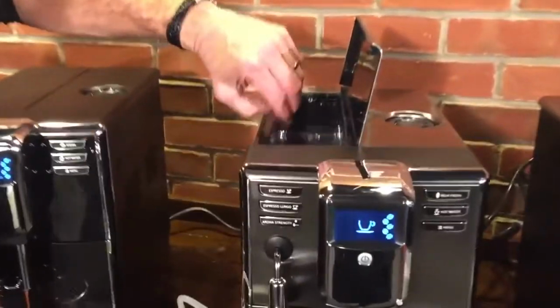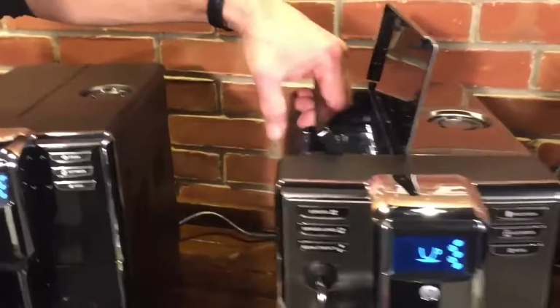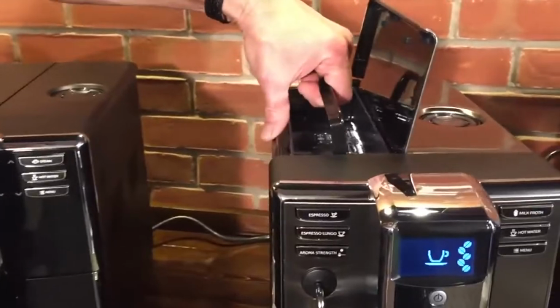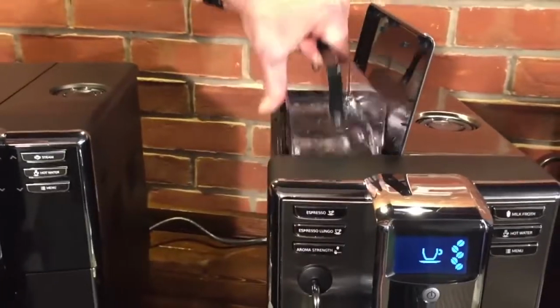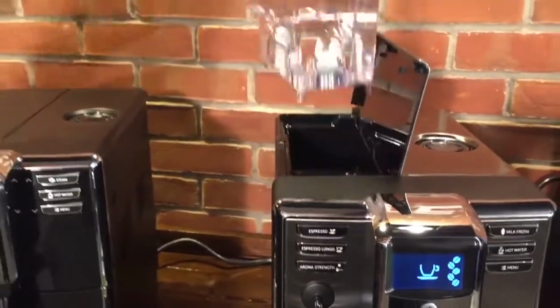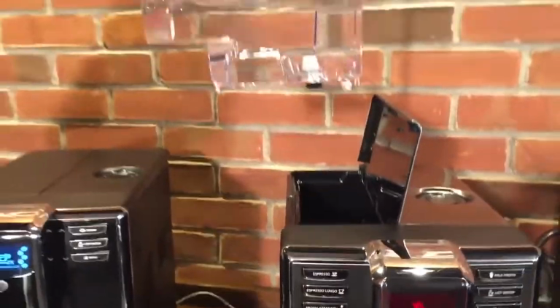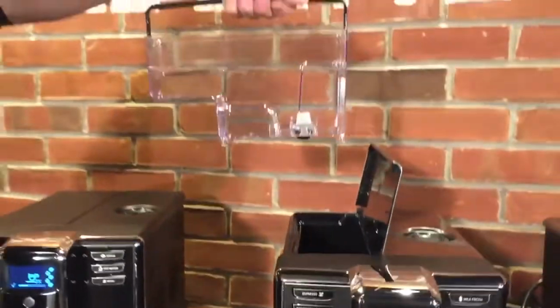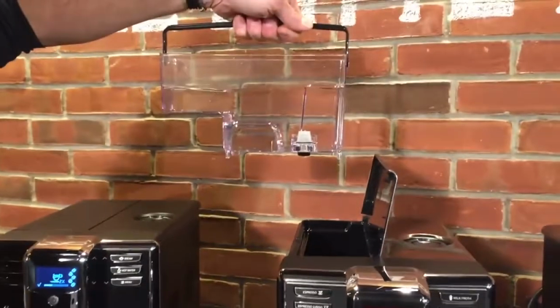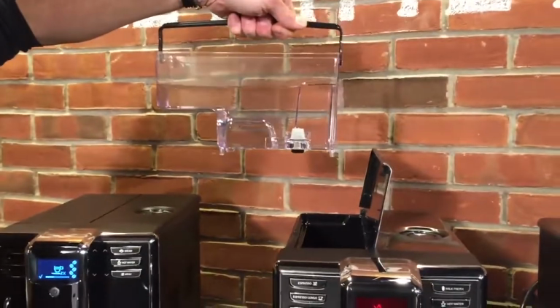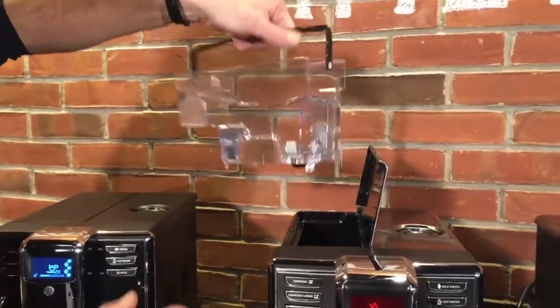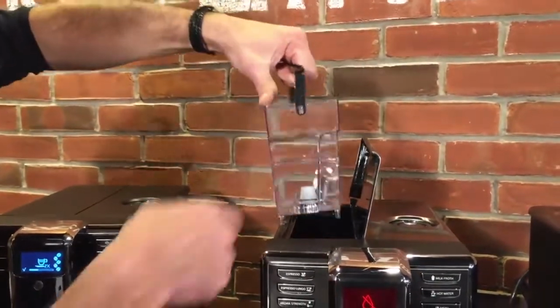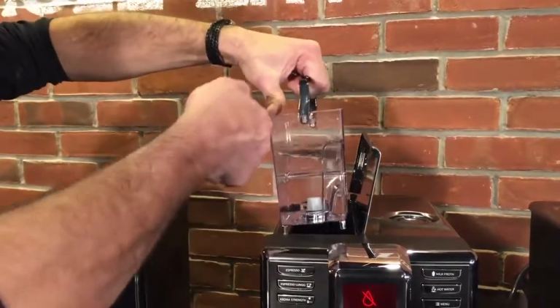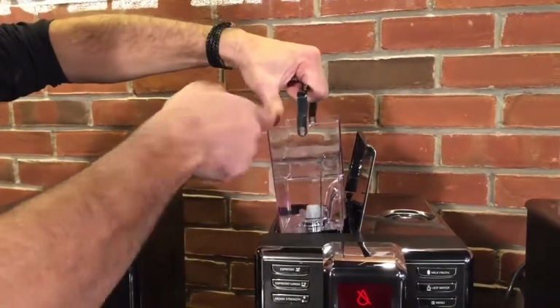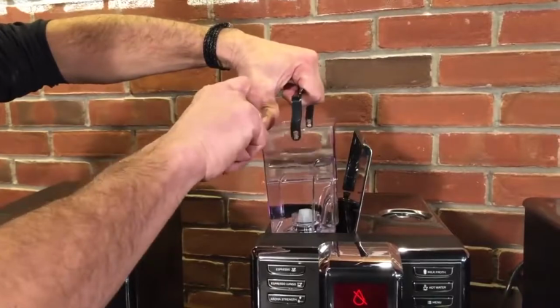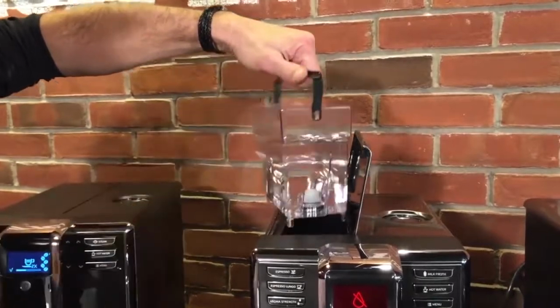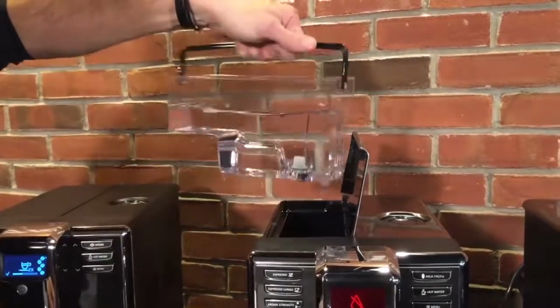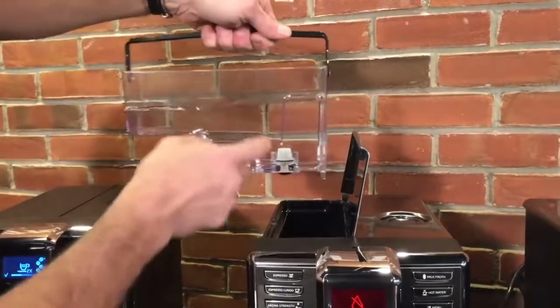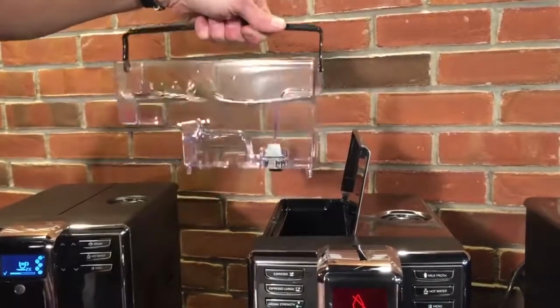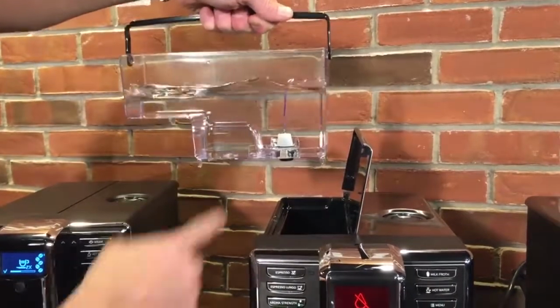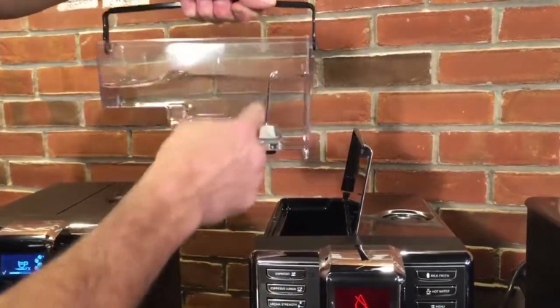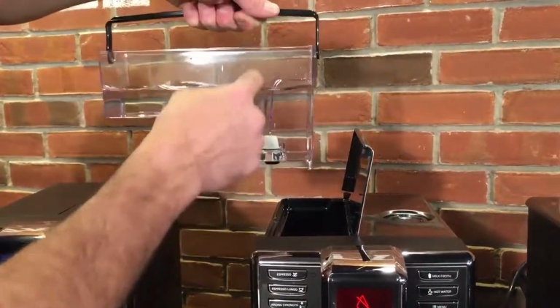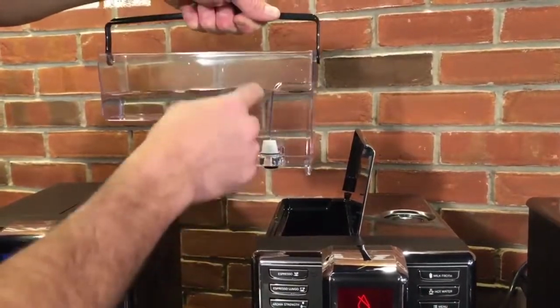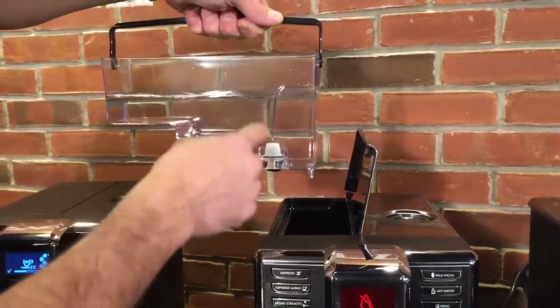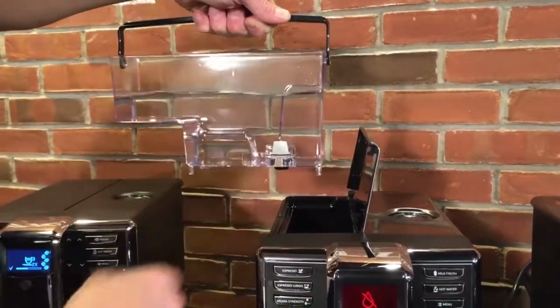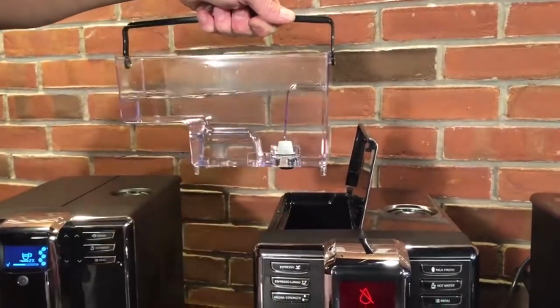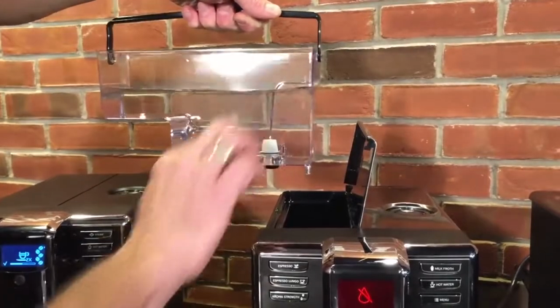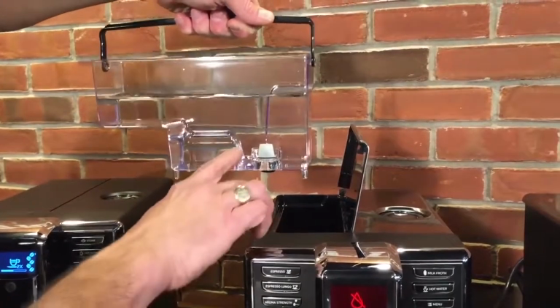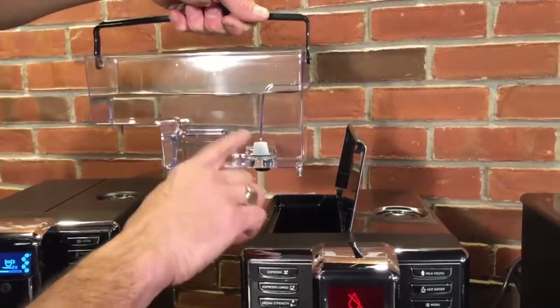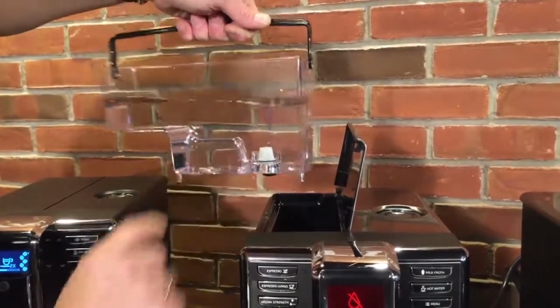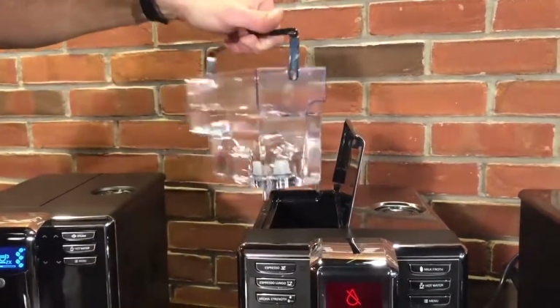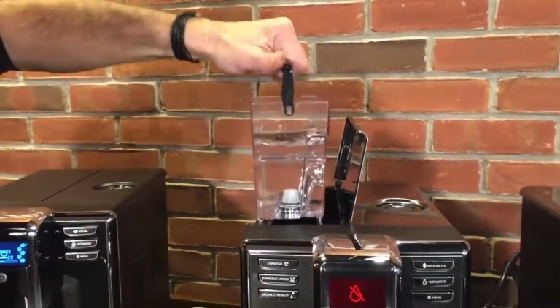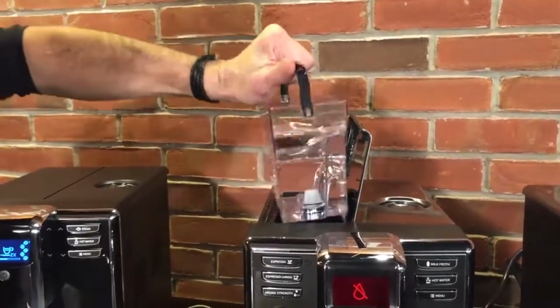All three machines share the same 60-ounce water reservoir. You can fill it right at the machine if you're next to a sink with a hose, or take it to a sink. It can accept a water filter, which is recommended.